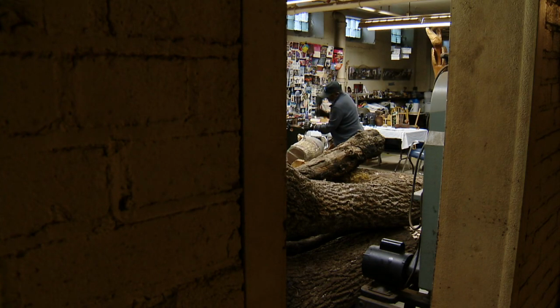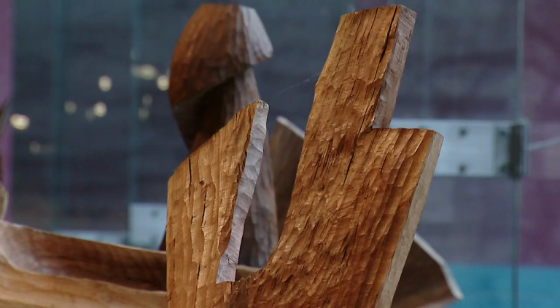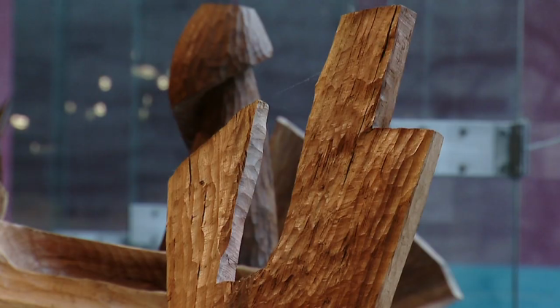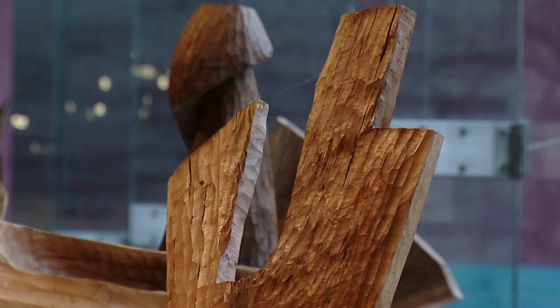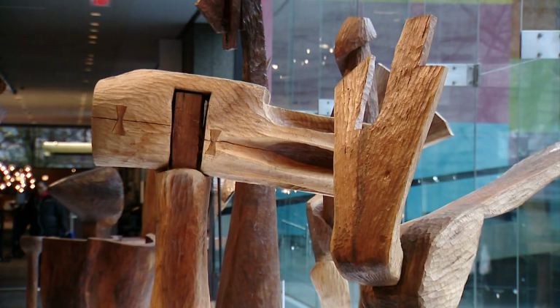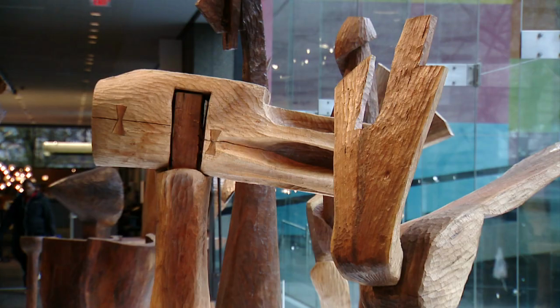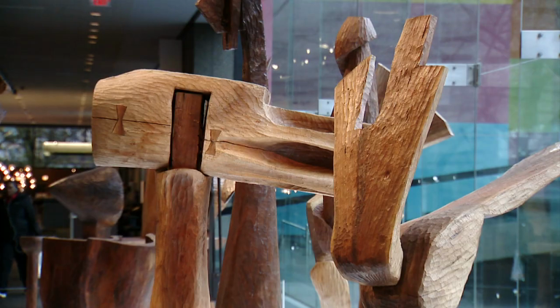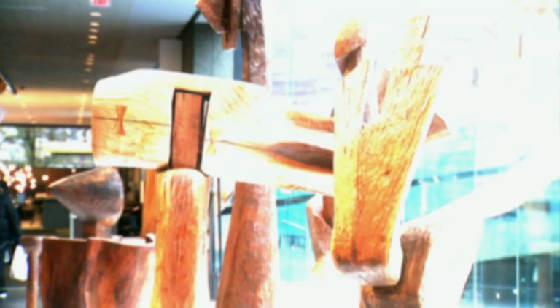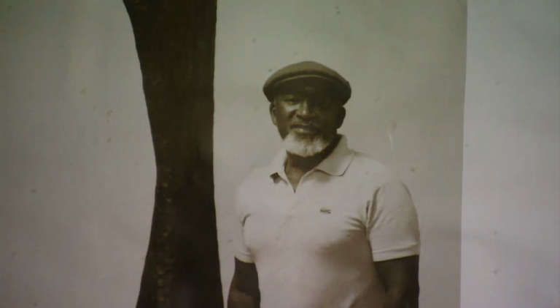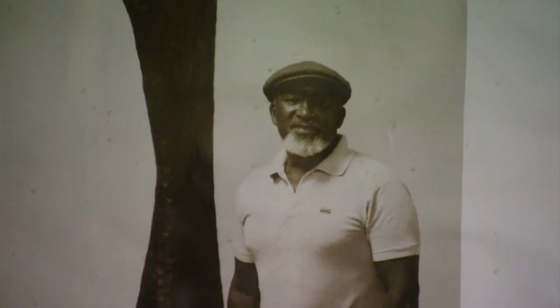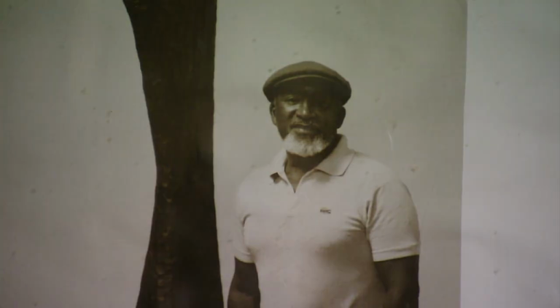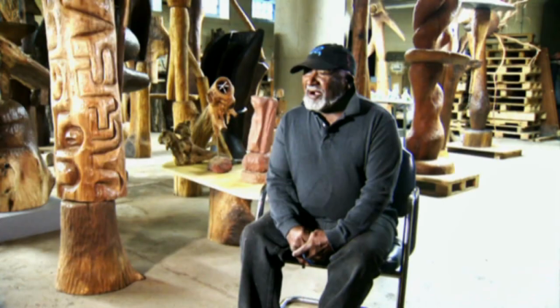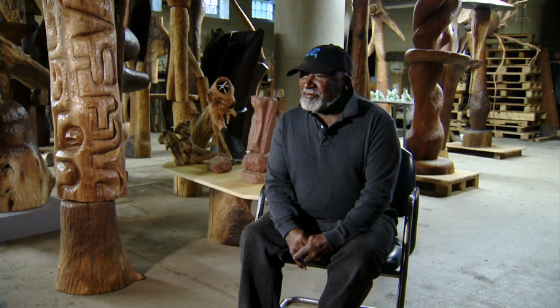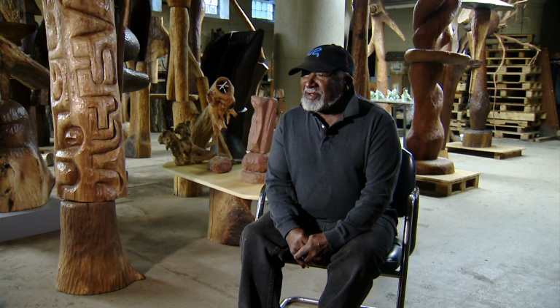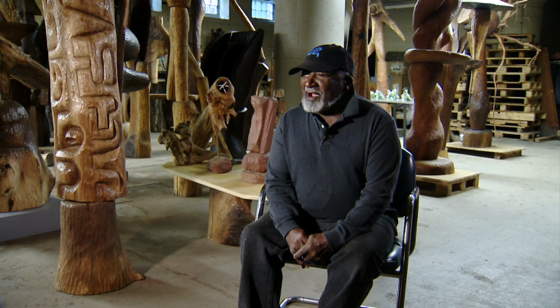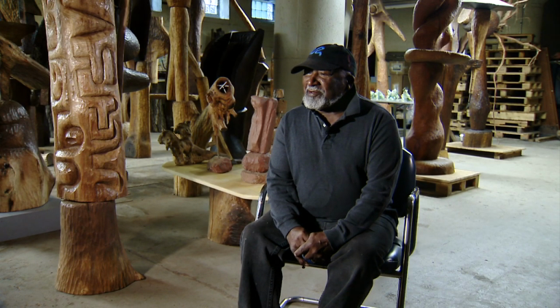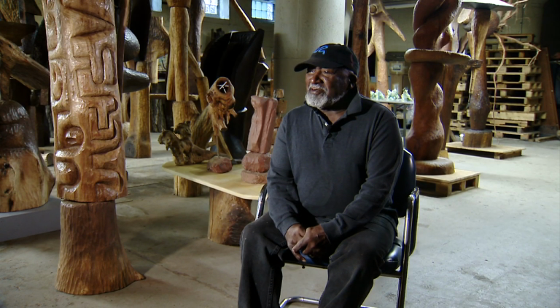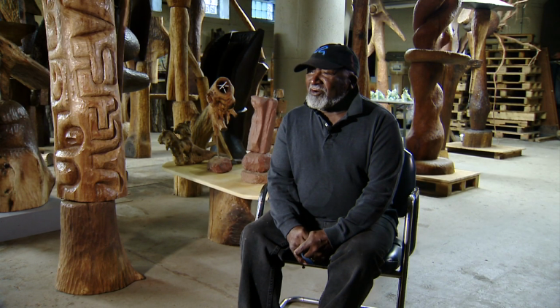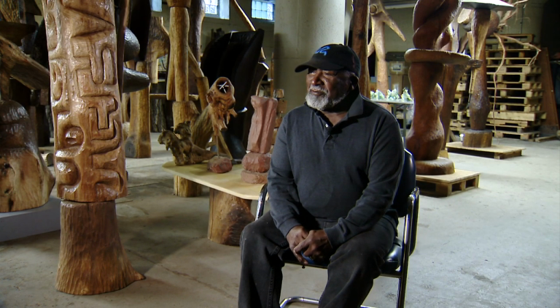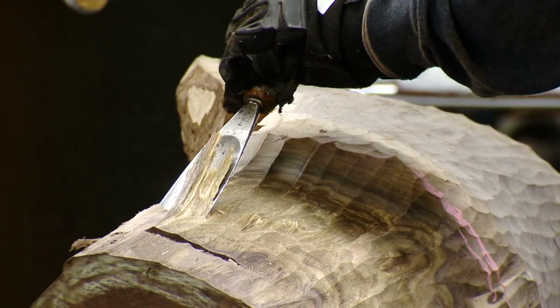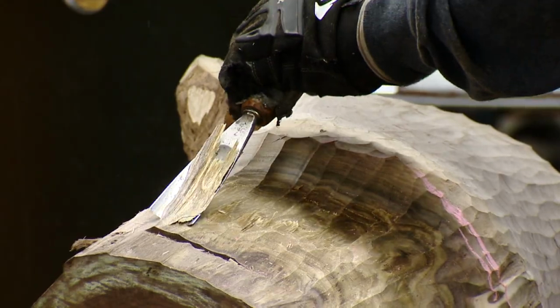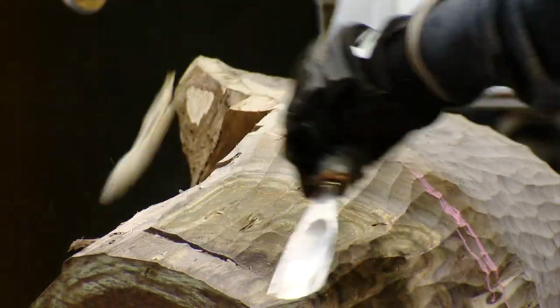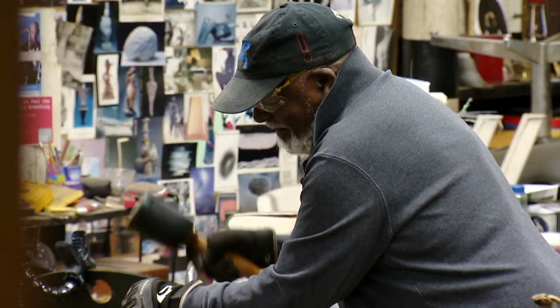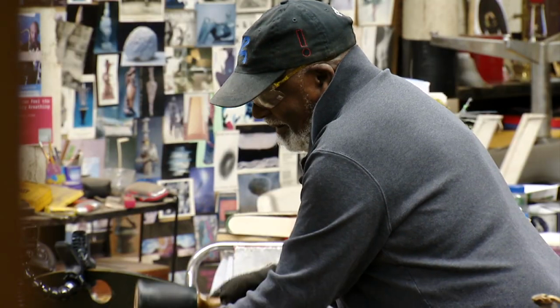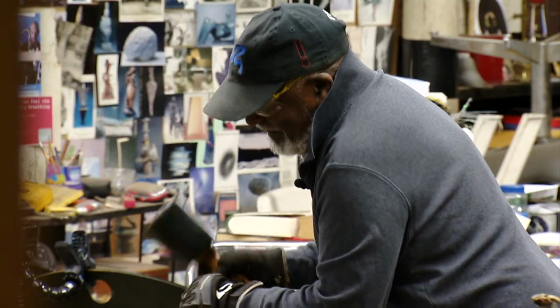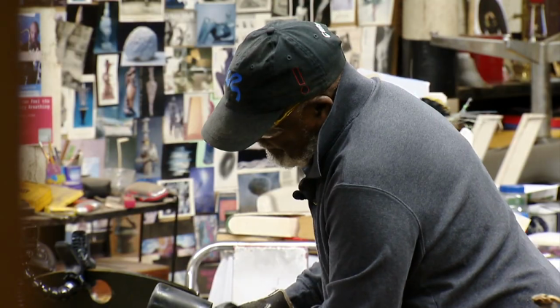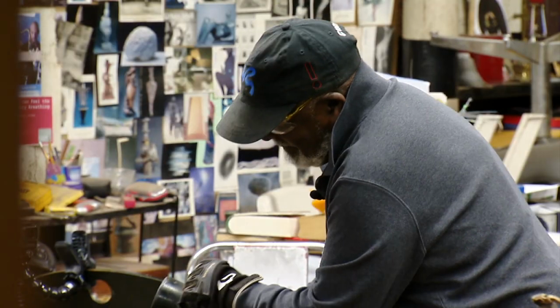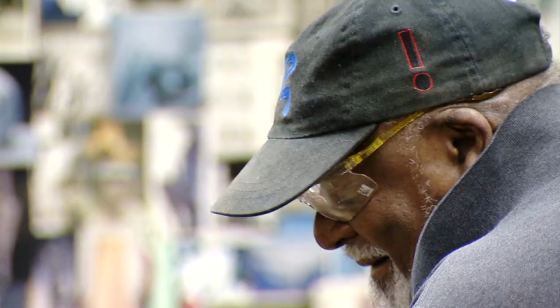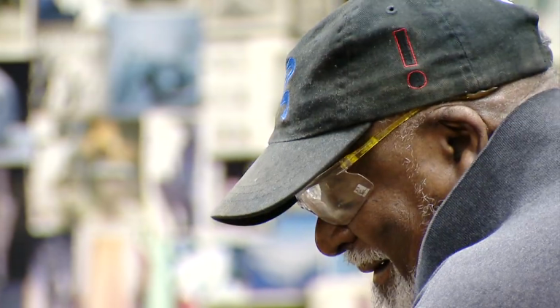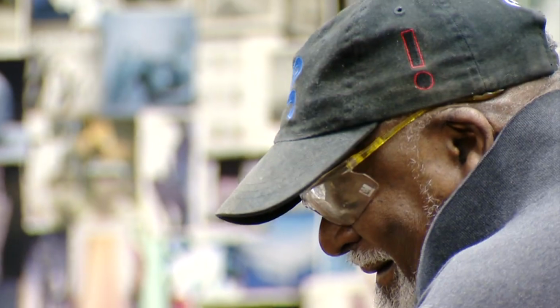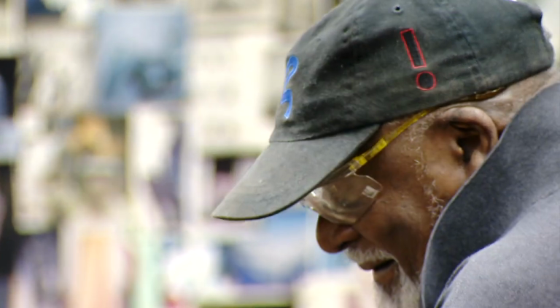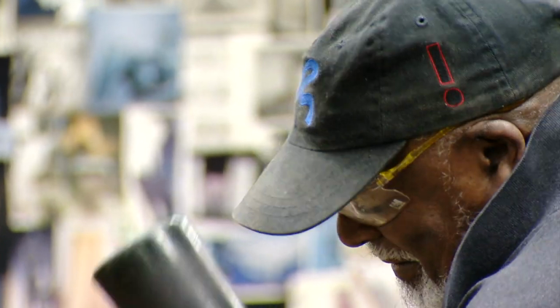Thad has been coming to this museum for decades. I'm 92 years old. And he continues to work every day in an incredibly dedicated way.